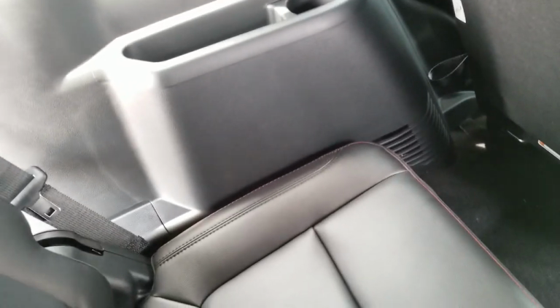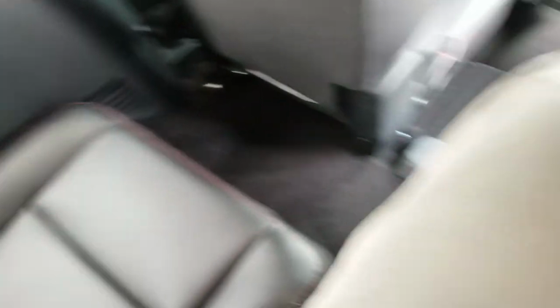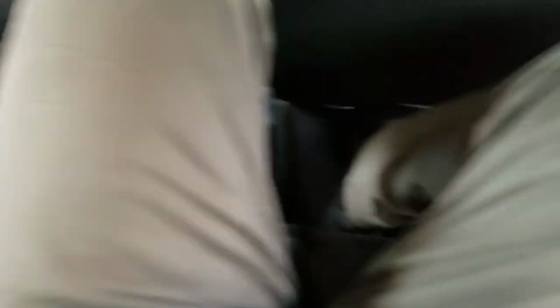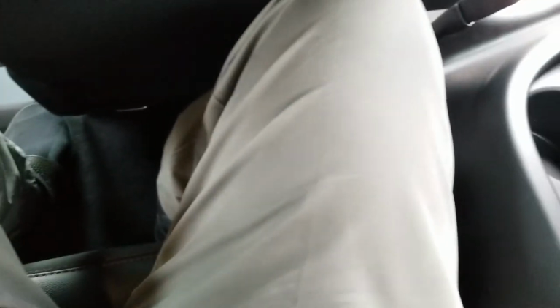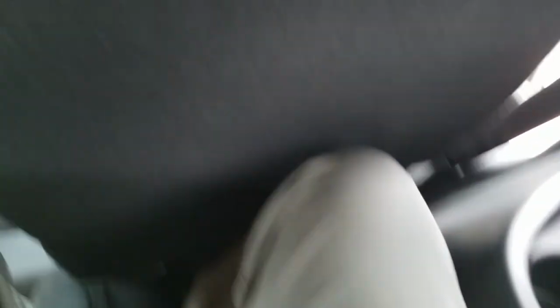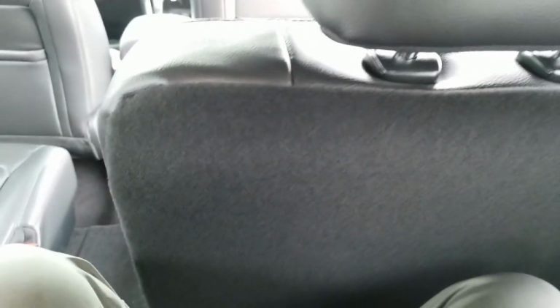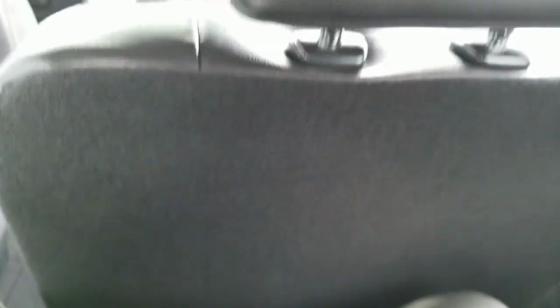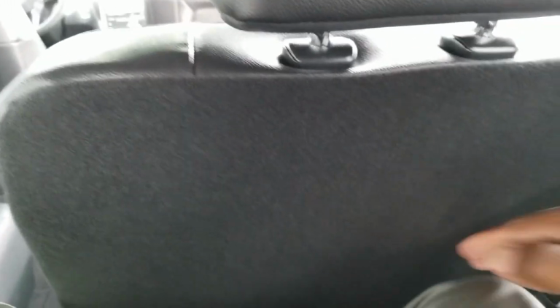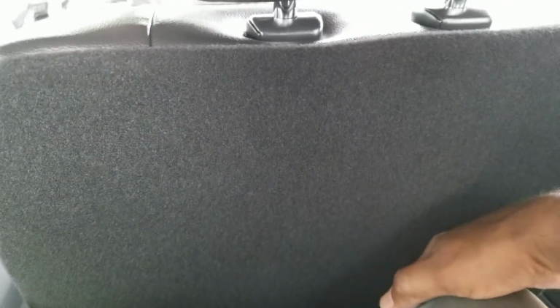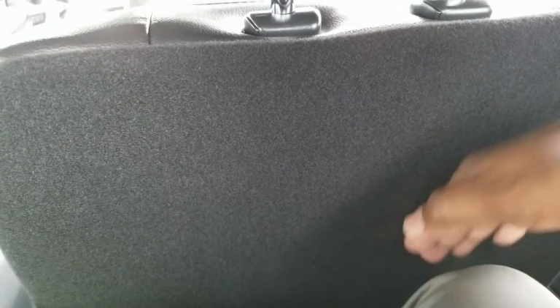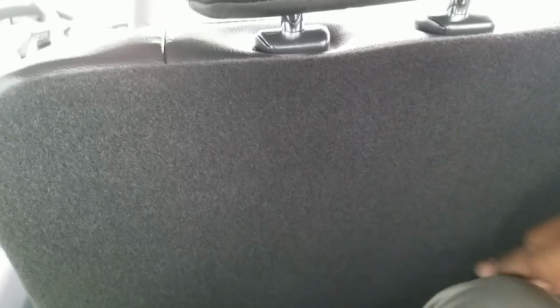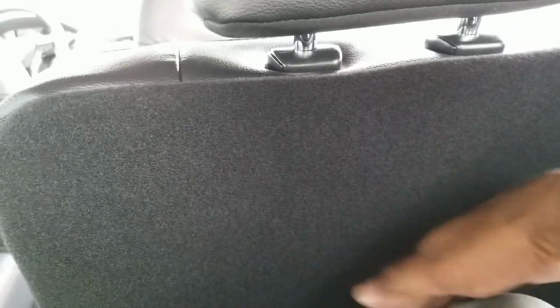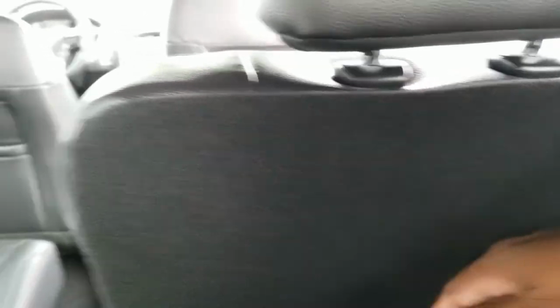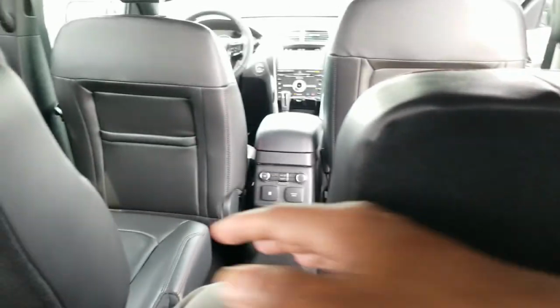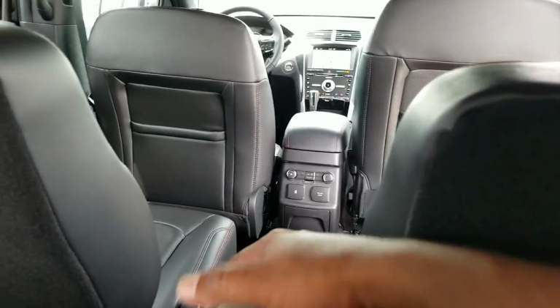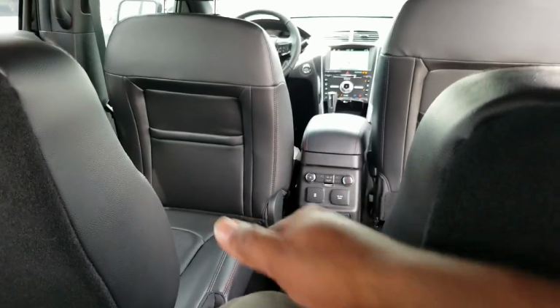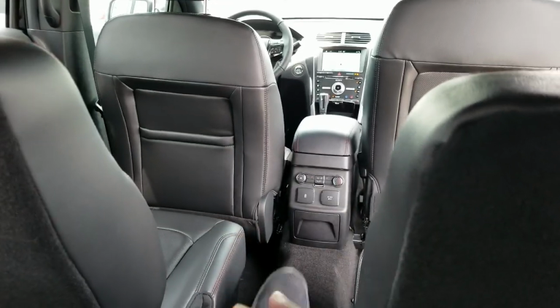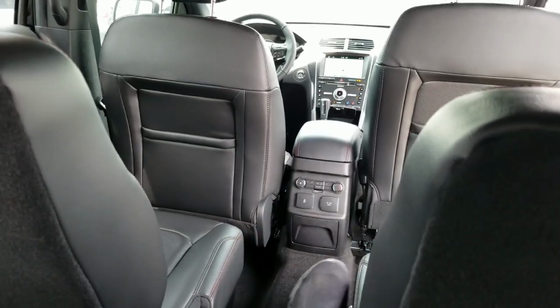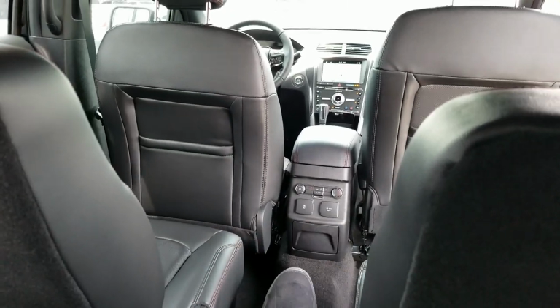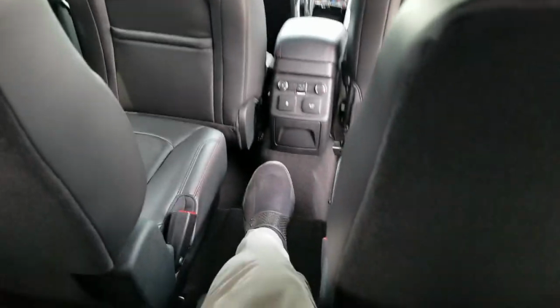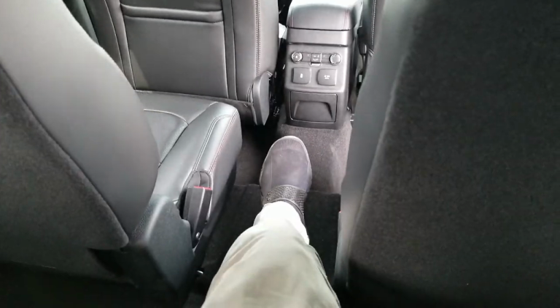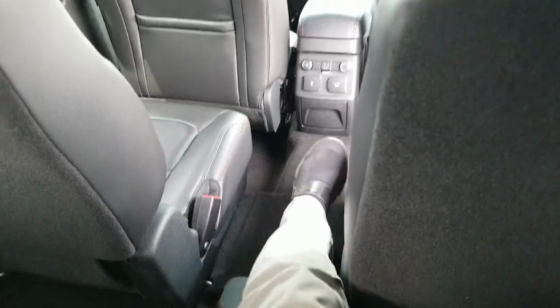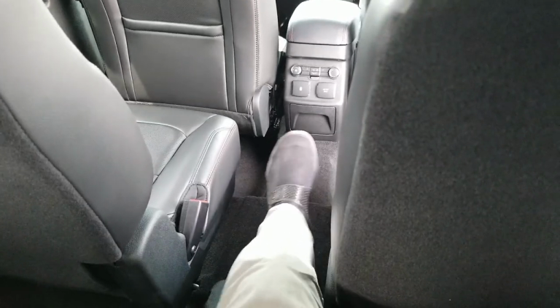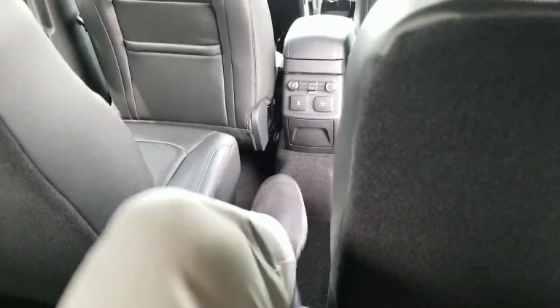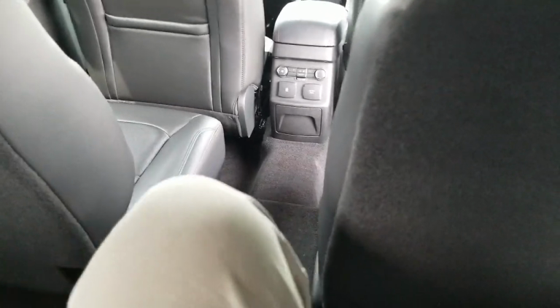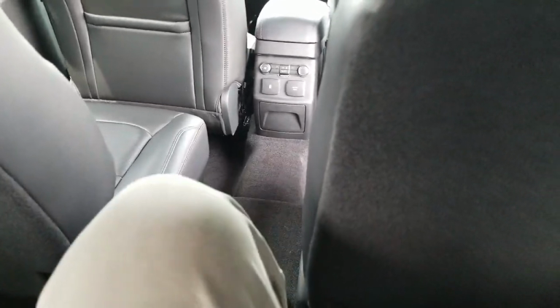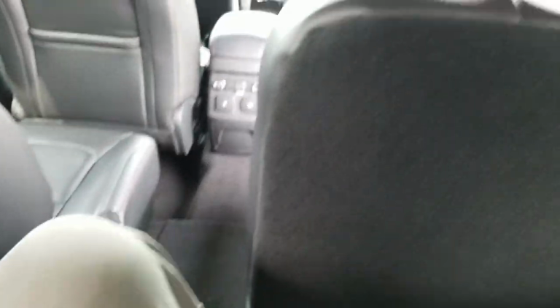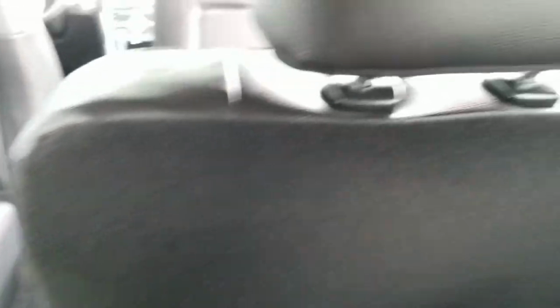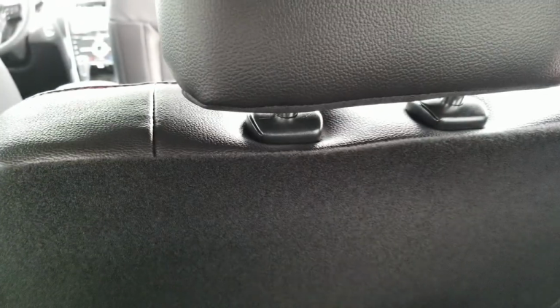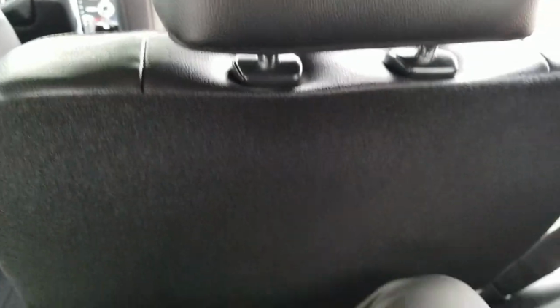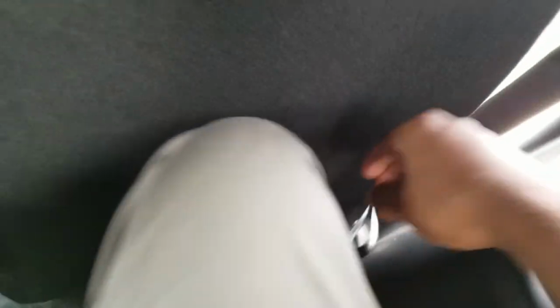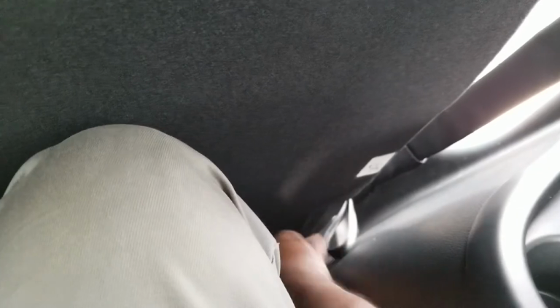Plenty of space back here. As you can see, I am 5'11". I have a little bit of room right over here, and then on this side I have a little bit more room that I can actually stretch this leg if I wanted to.